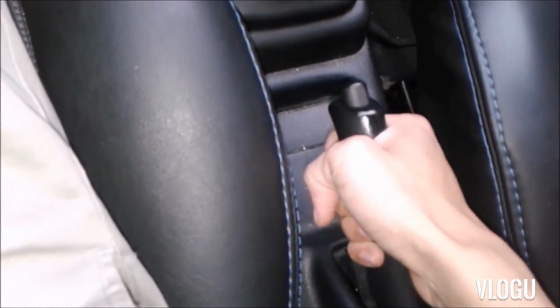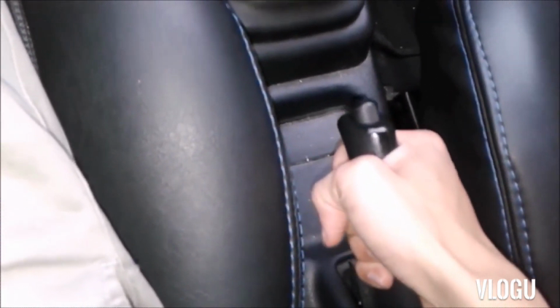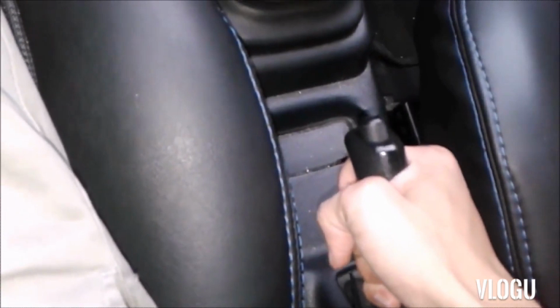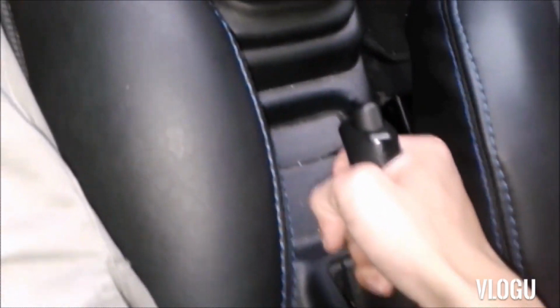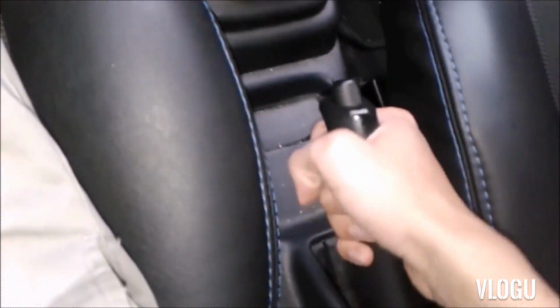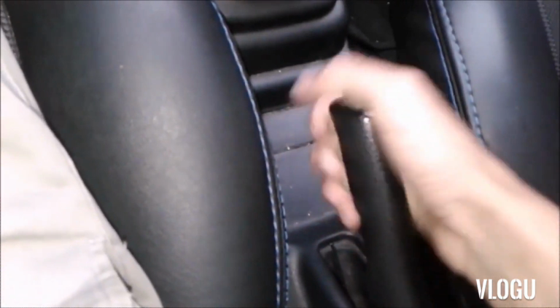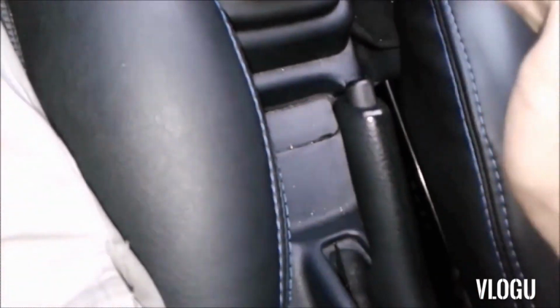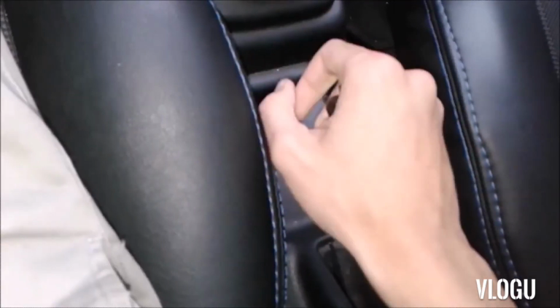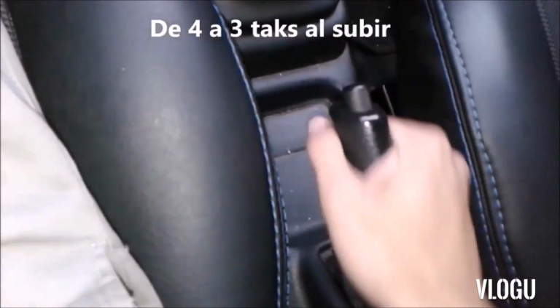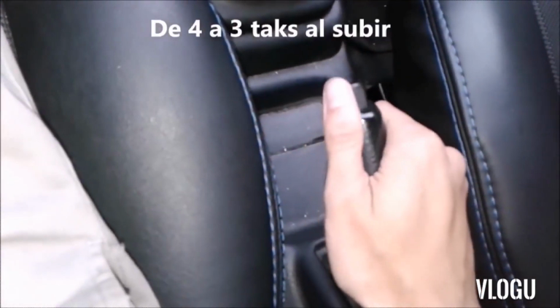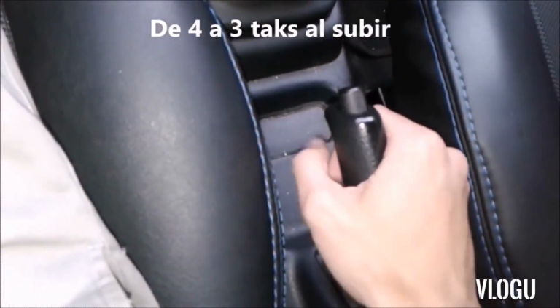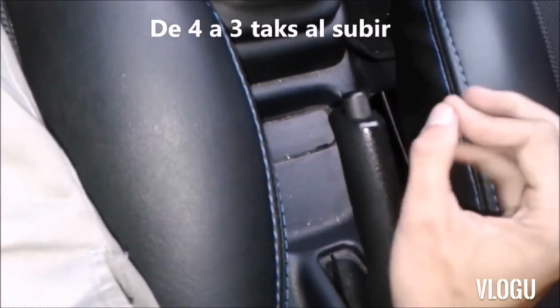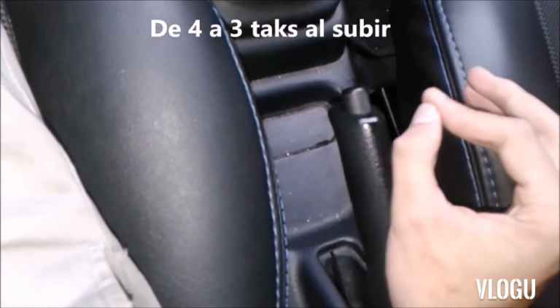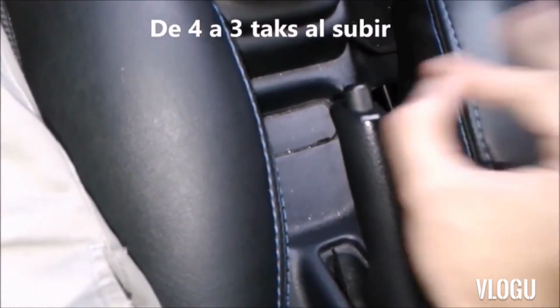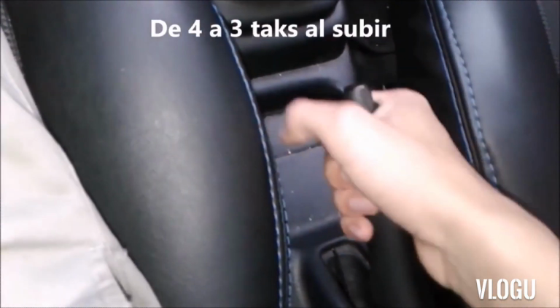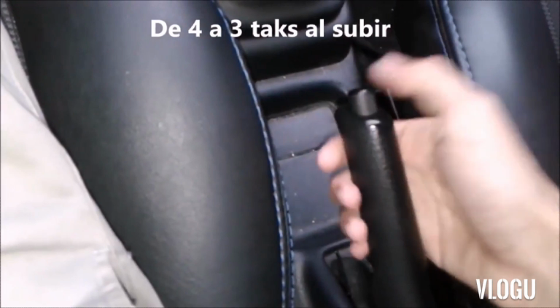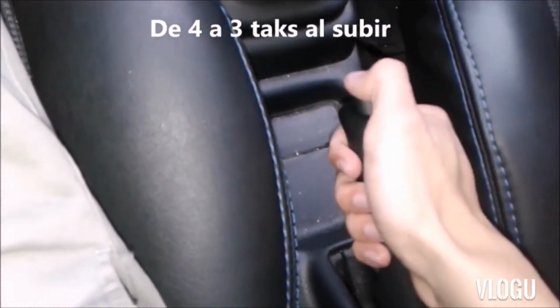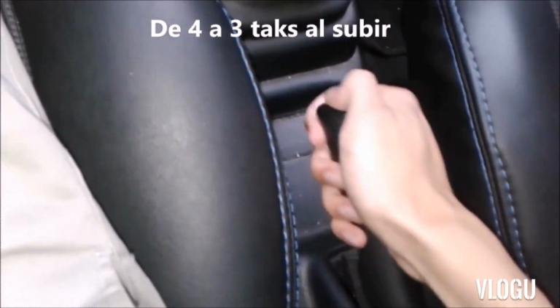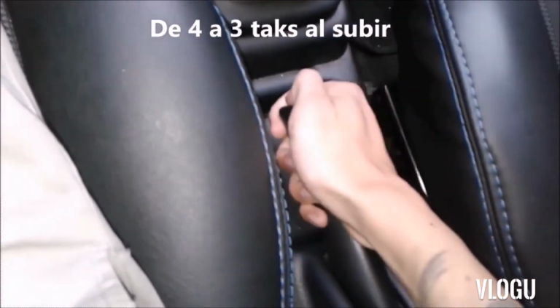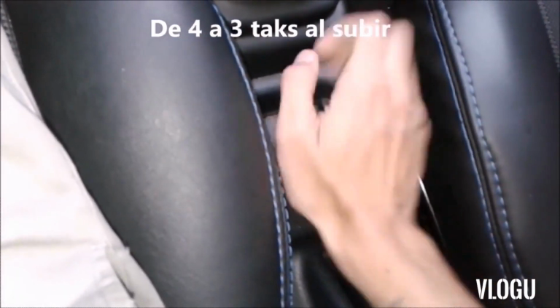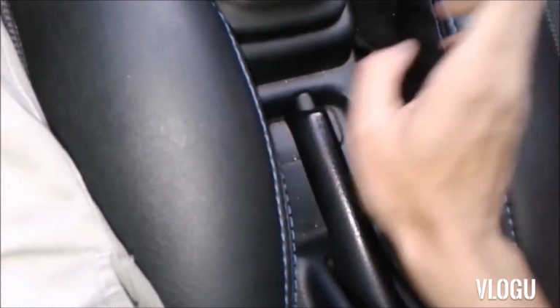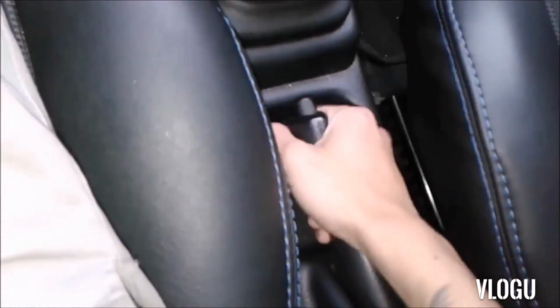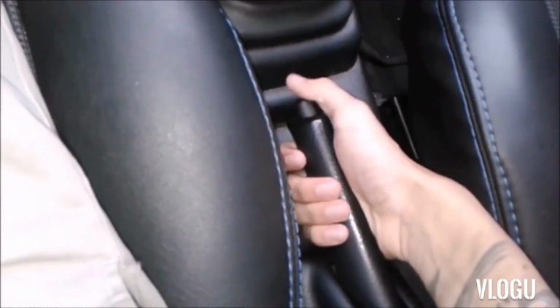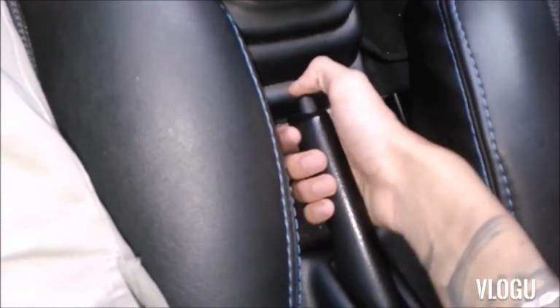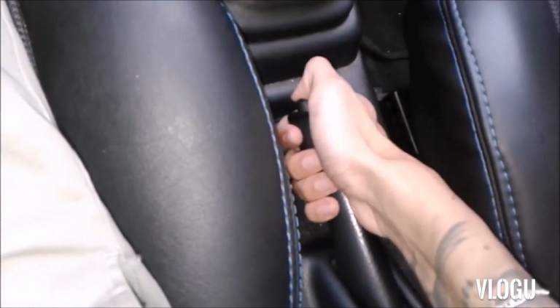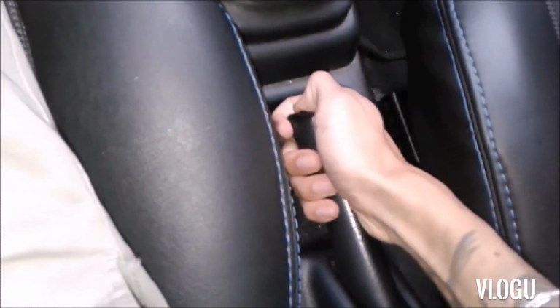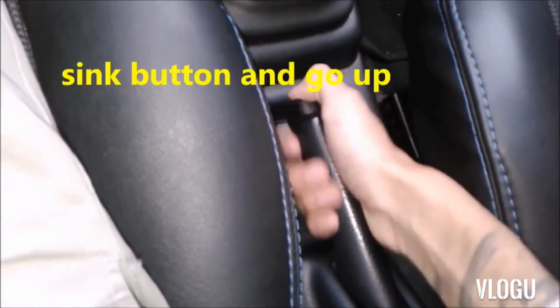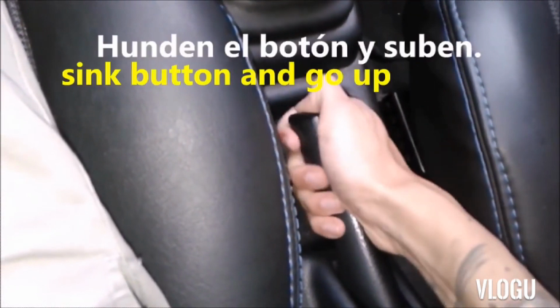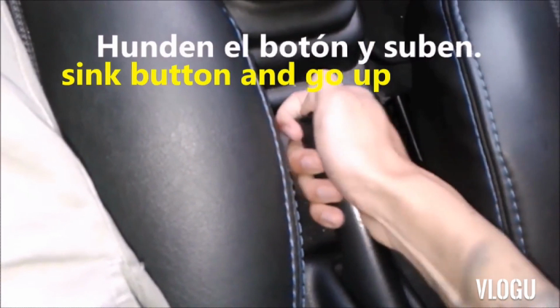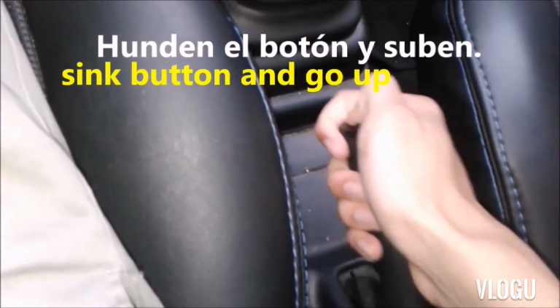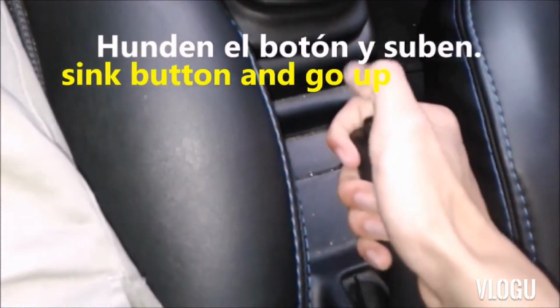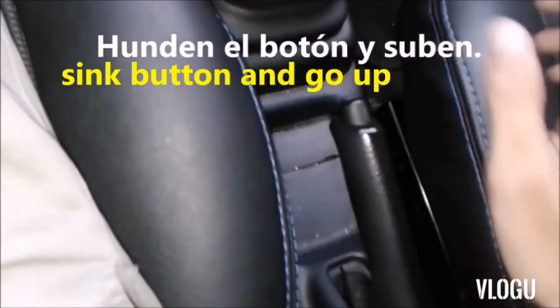We simply raise it and it will make a sound when it goes up, around 4 to 3 clicks when going up. The other way to raise it, for people who are bothered by the sound when climbing, we push the button and go up.